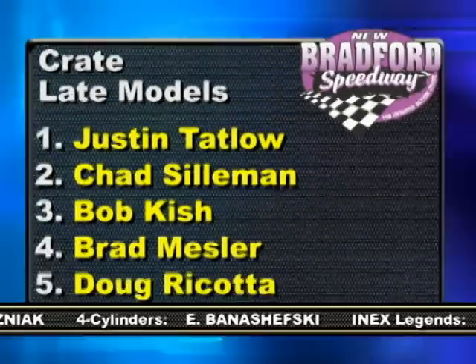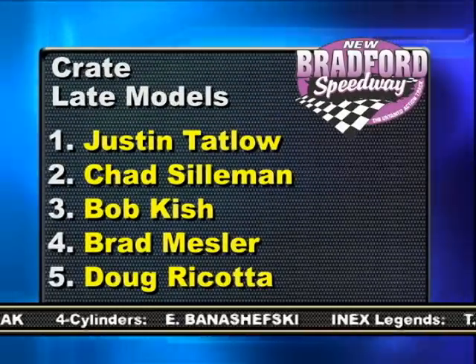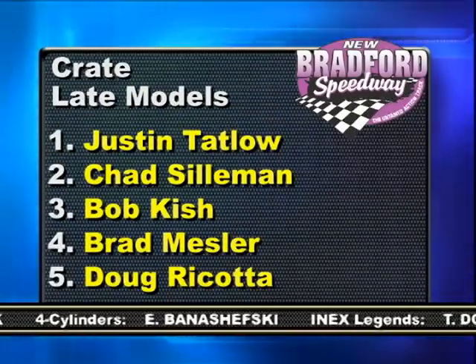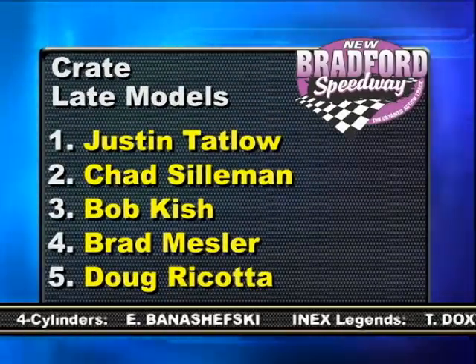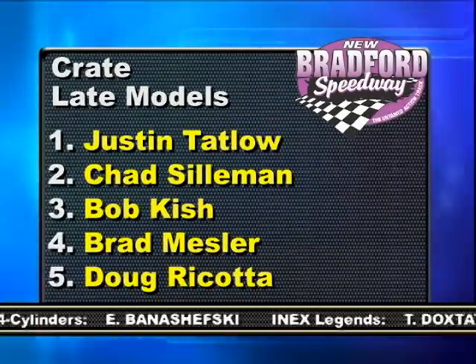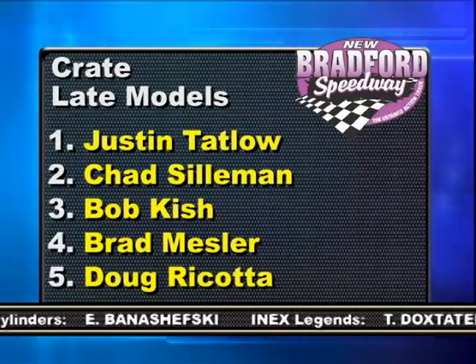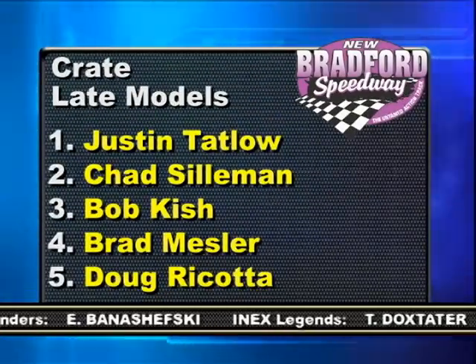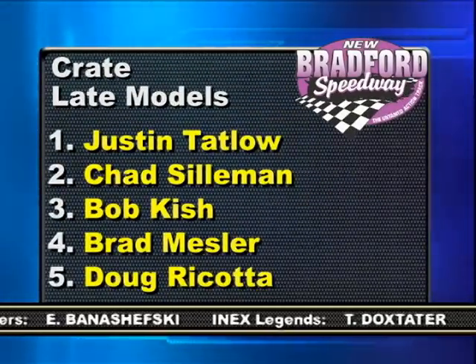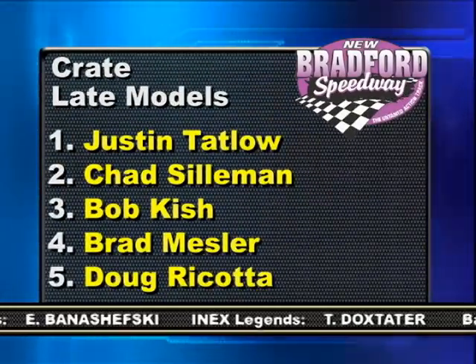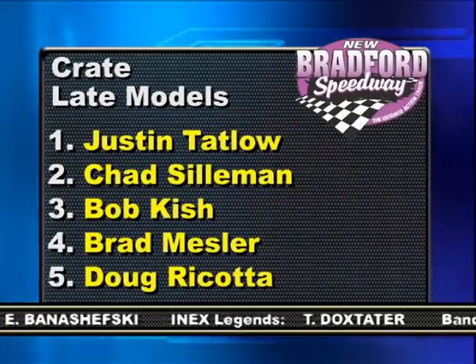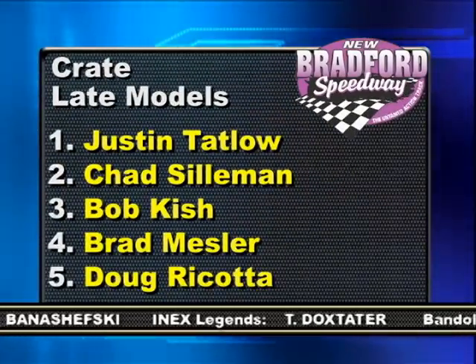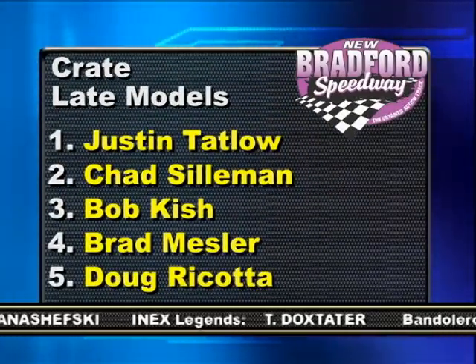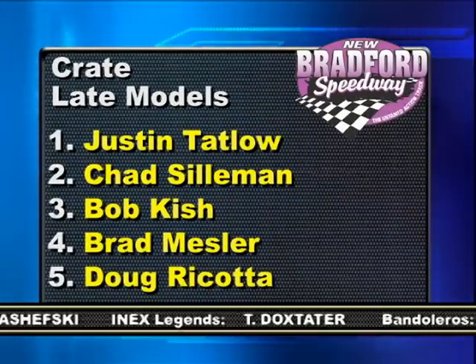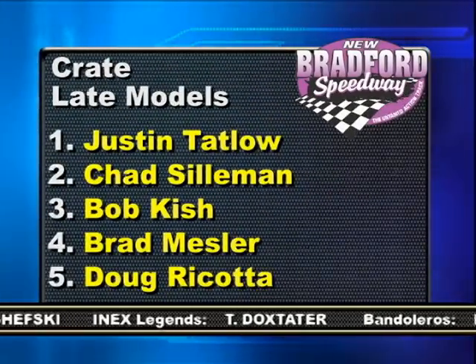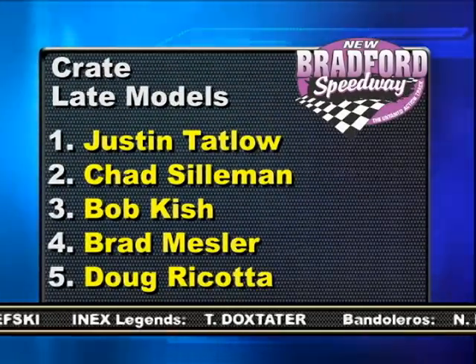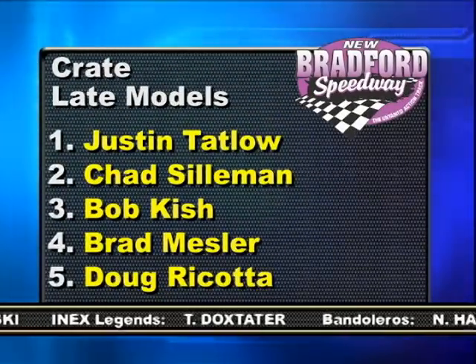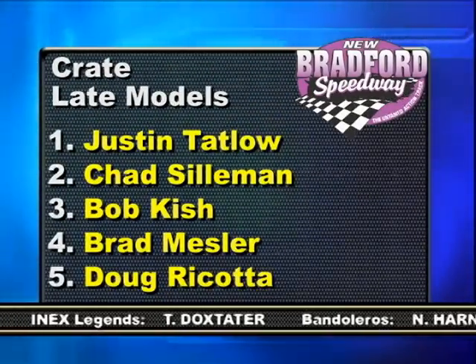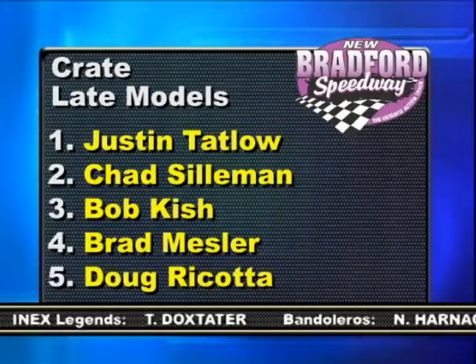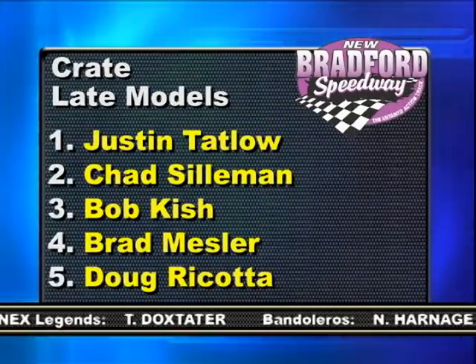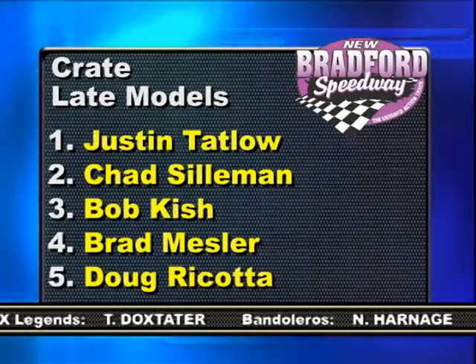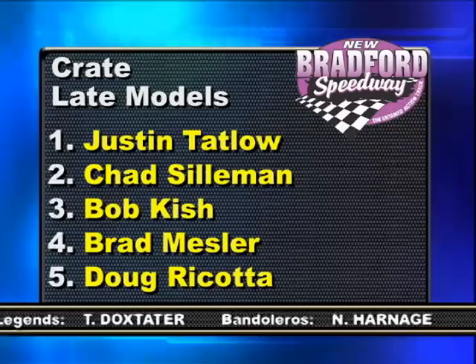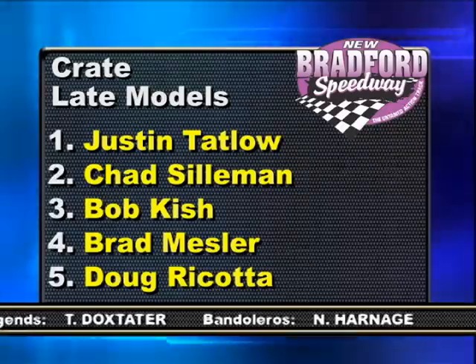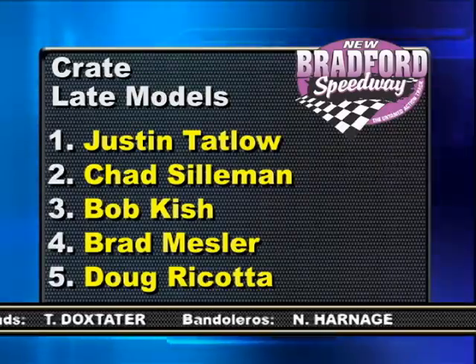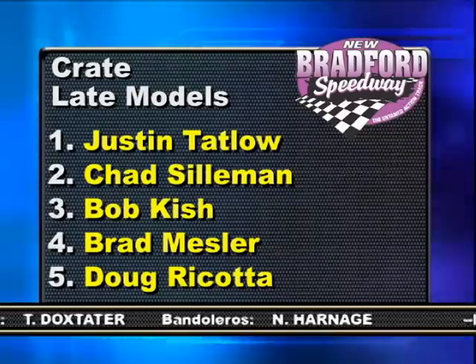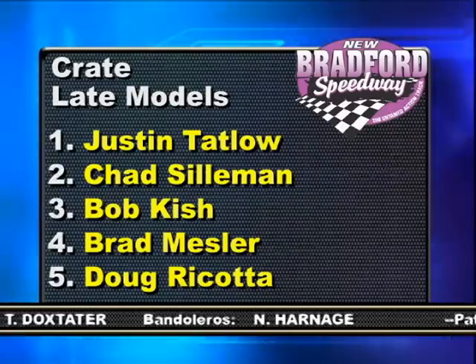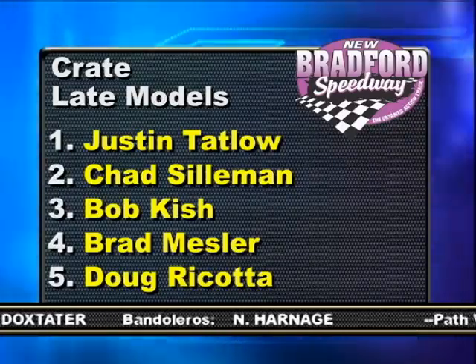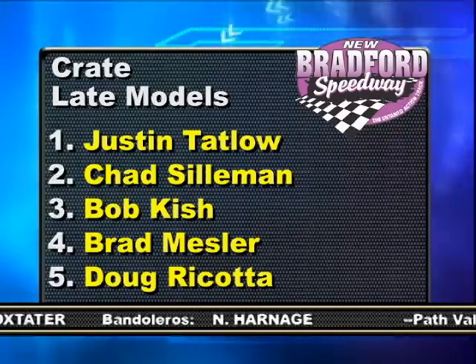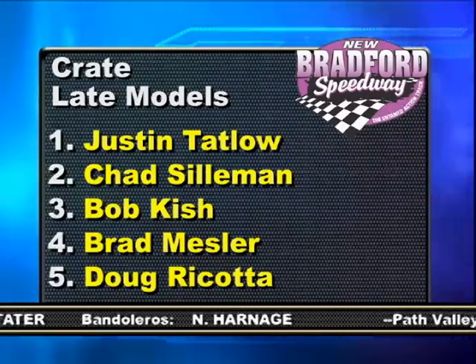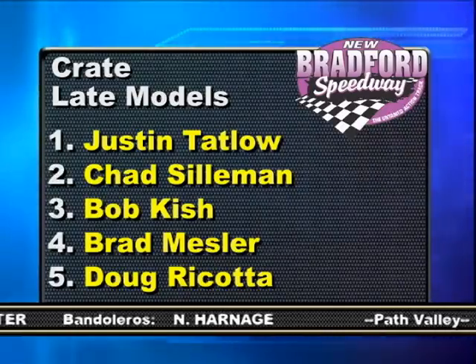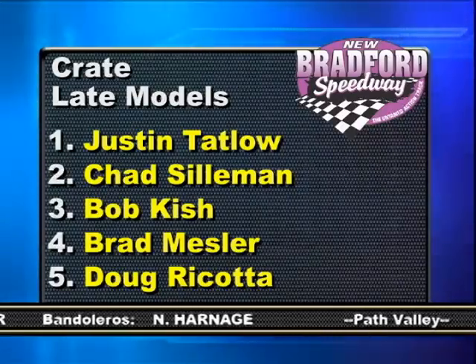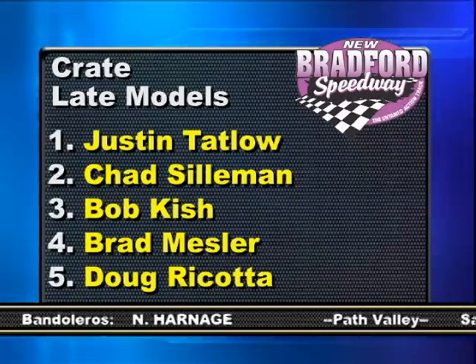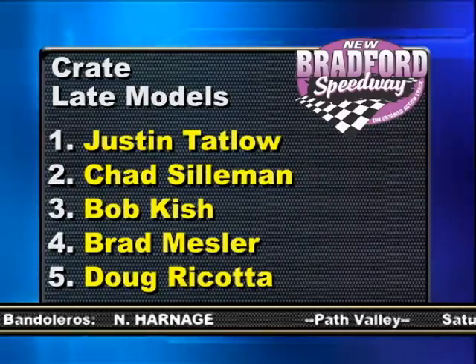So Justin Tatlow is your winner in the crate late models. Chad Silliman beat Bob Kish to the line to take 2nd. Brad Messler came back to finish 4th with Doug Ricotta in the 5th position.